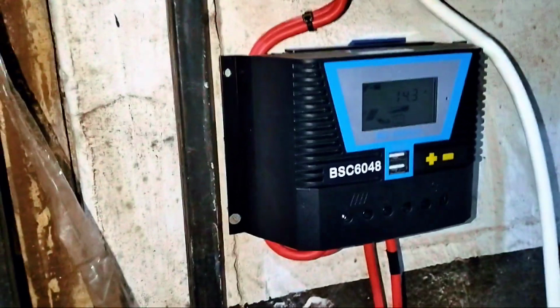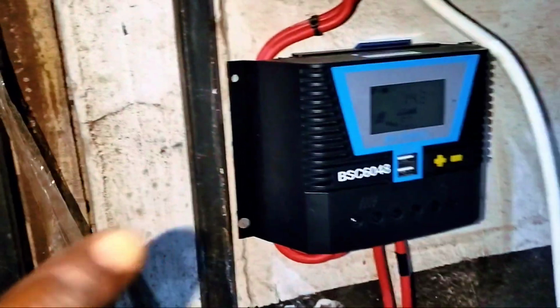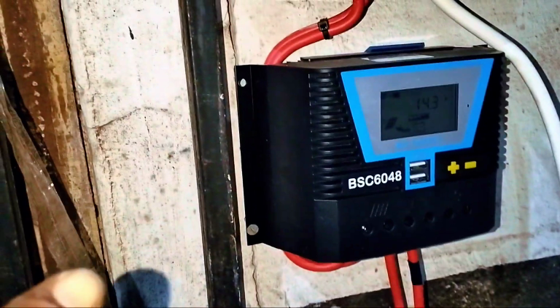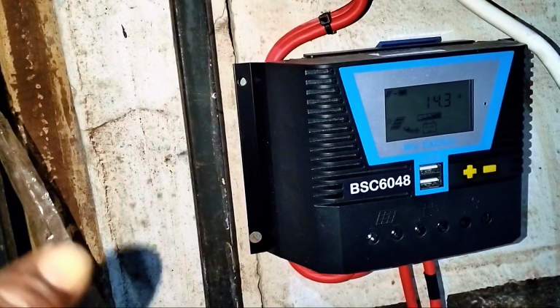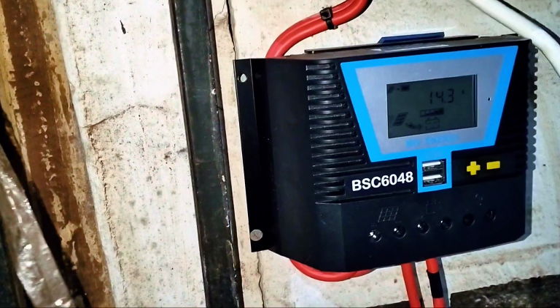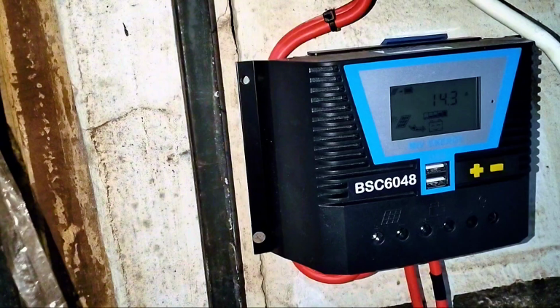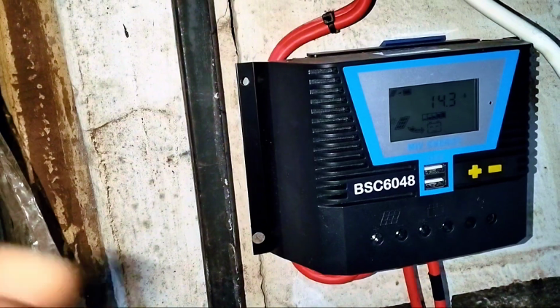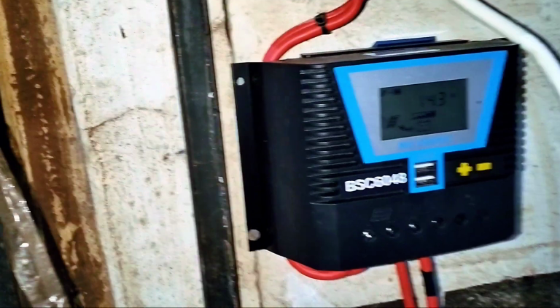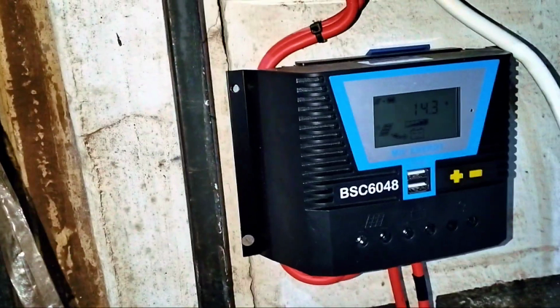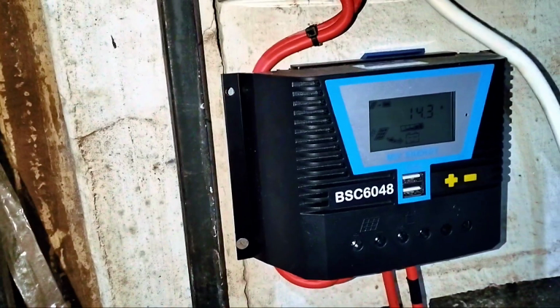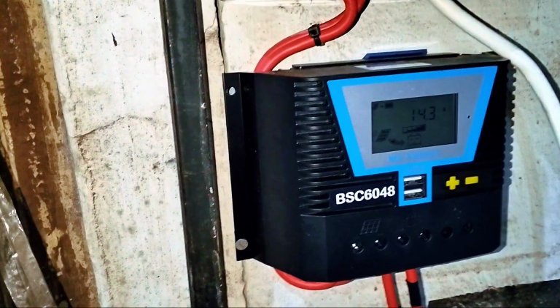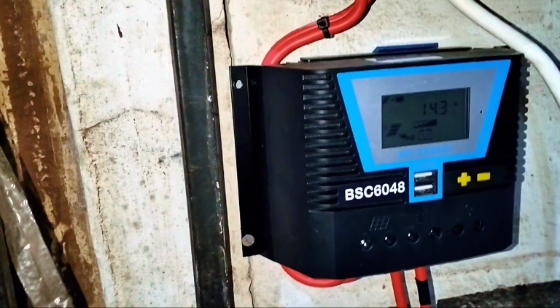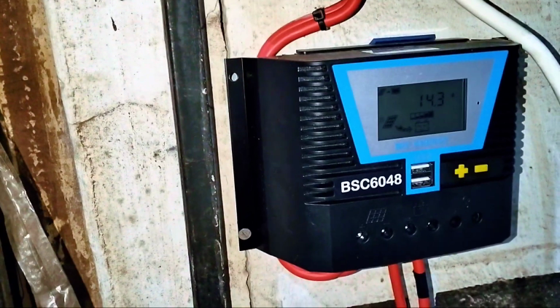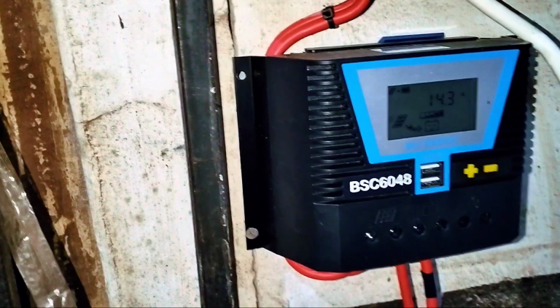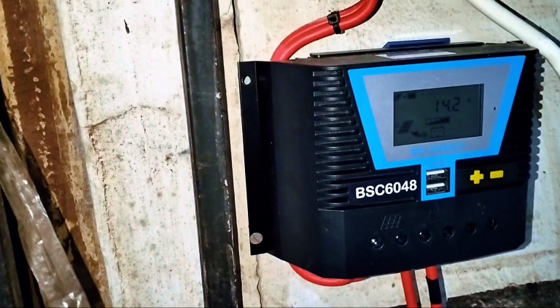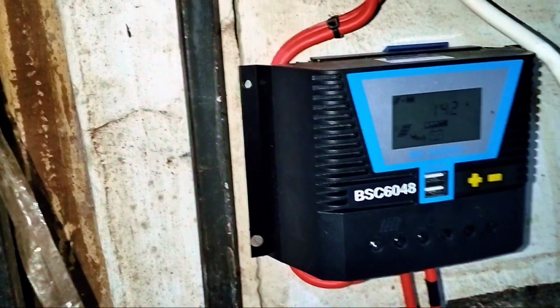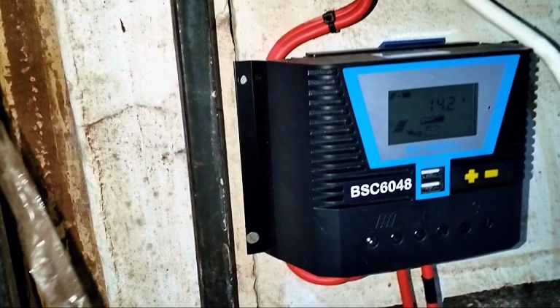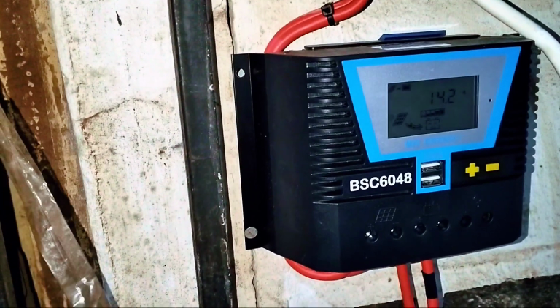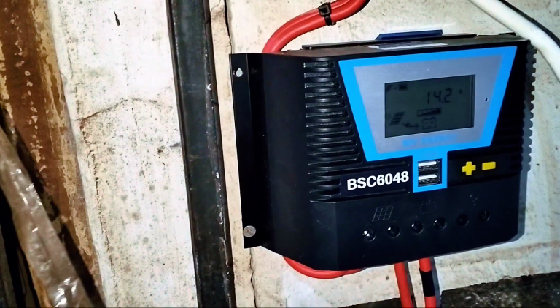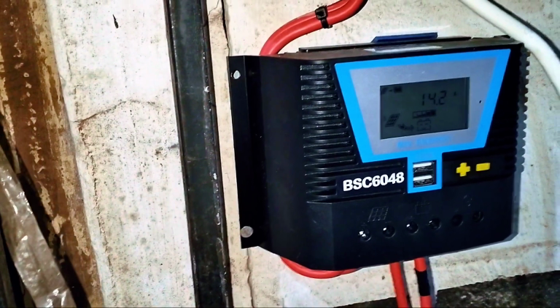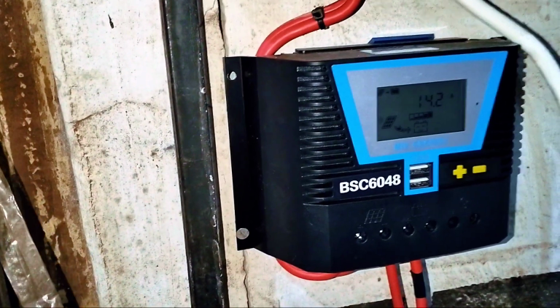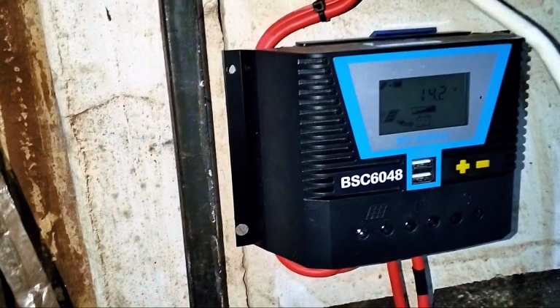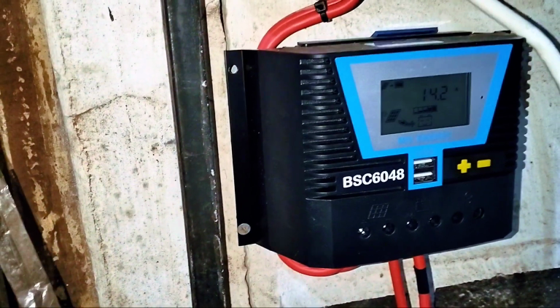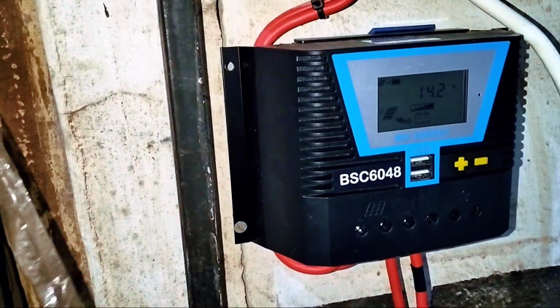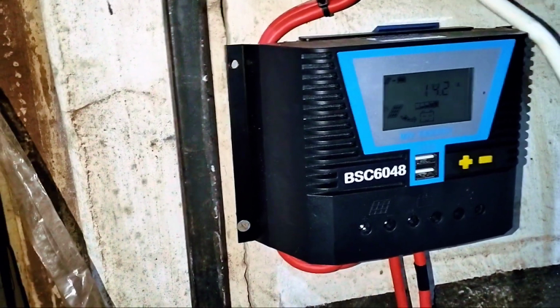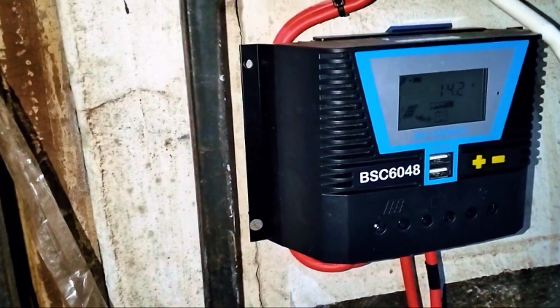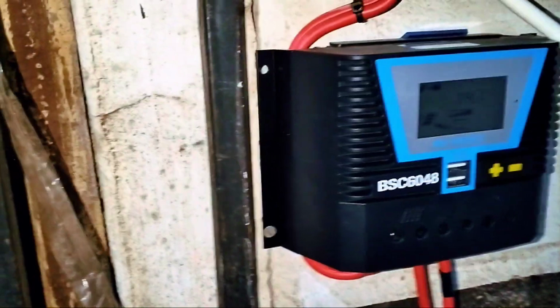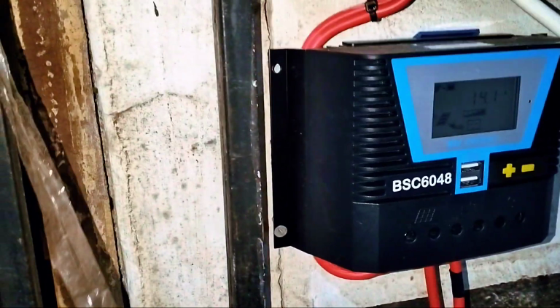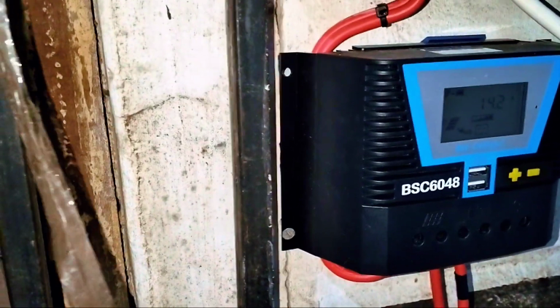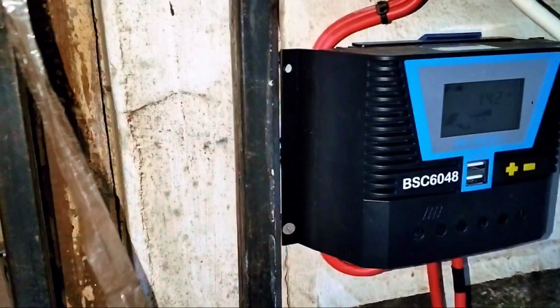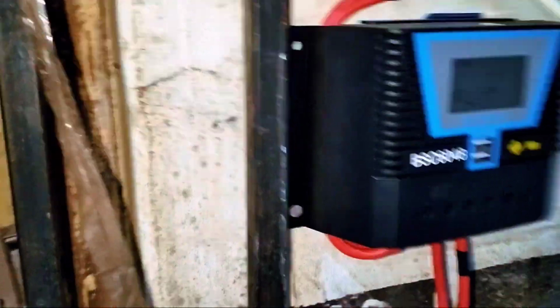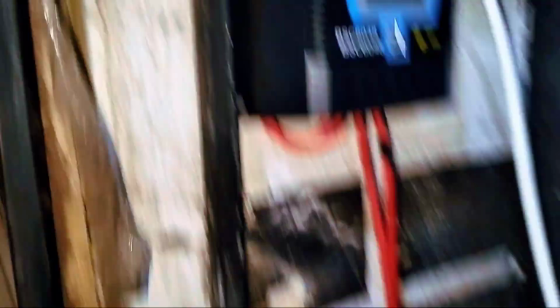This is a 60-amp adaptable solar charge controller because it can work with 12 volts, 24 volts, and even 48 volts.